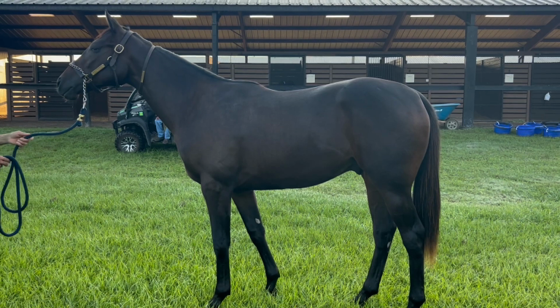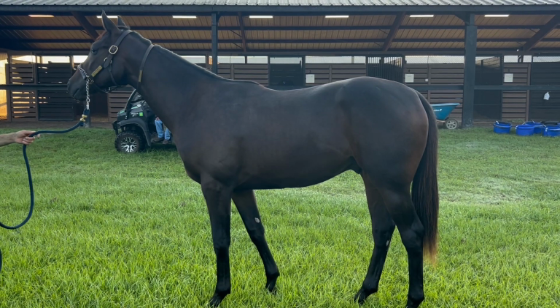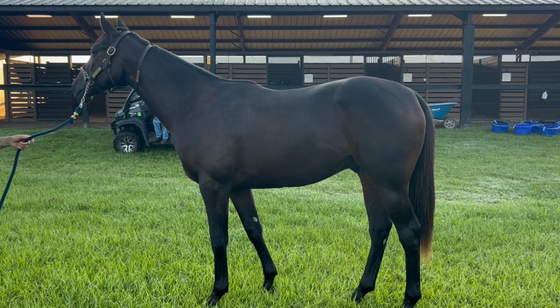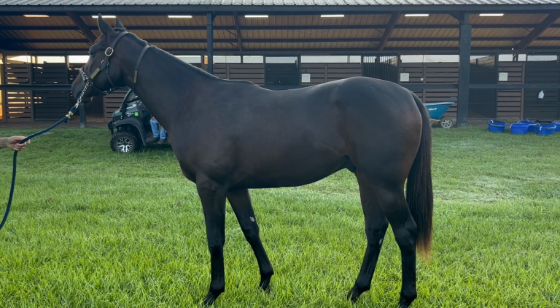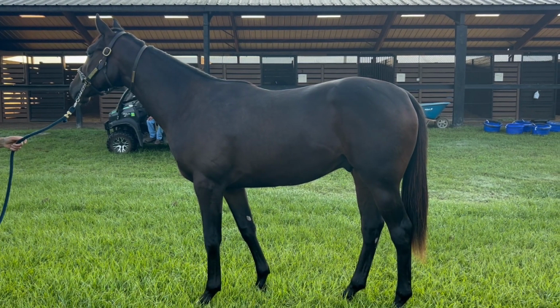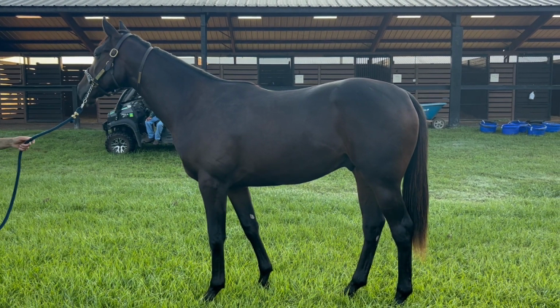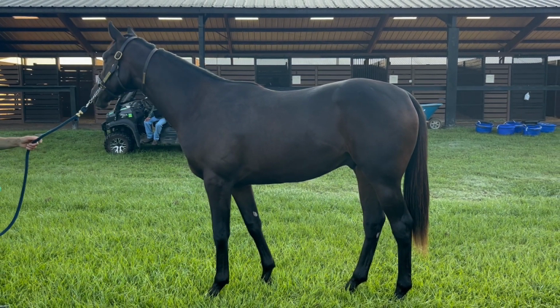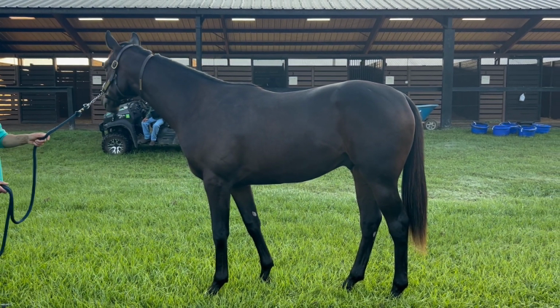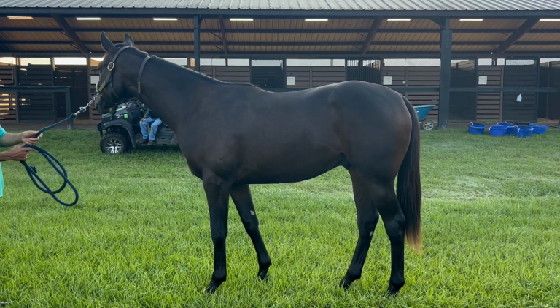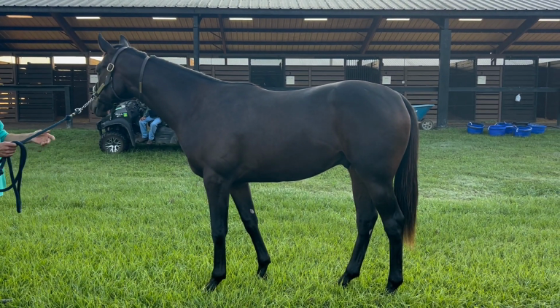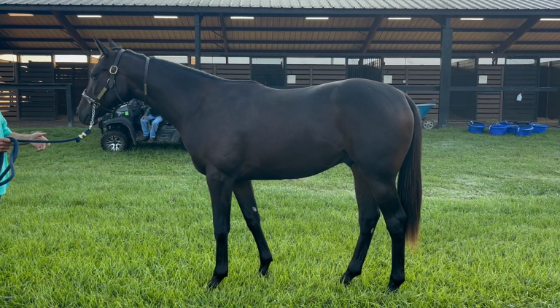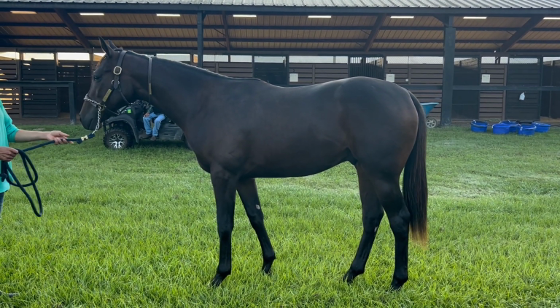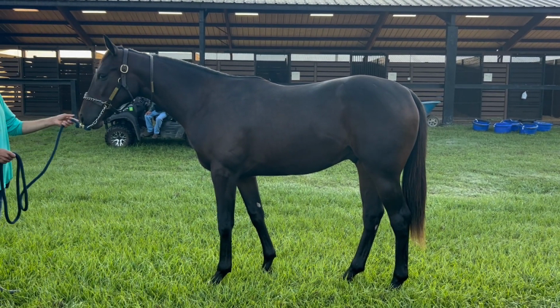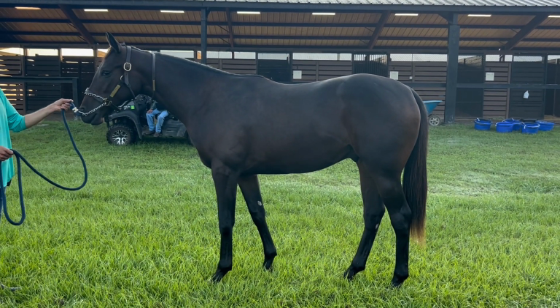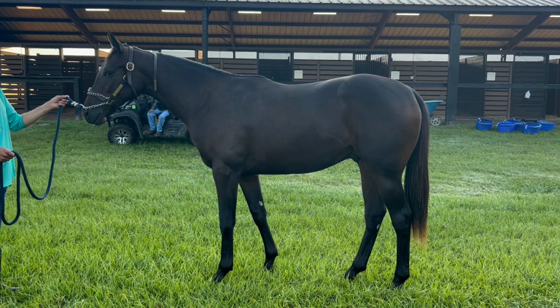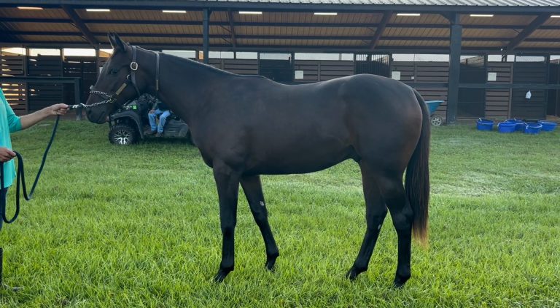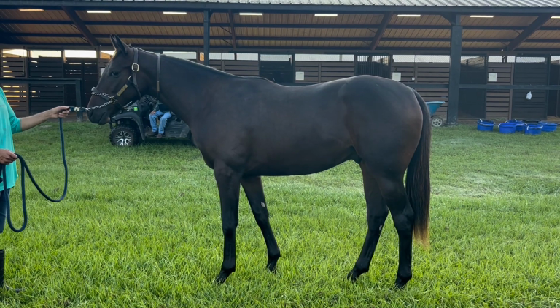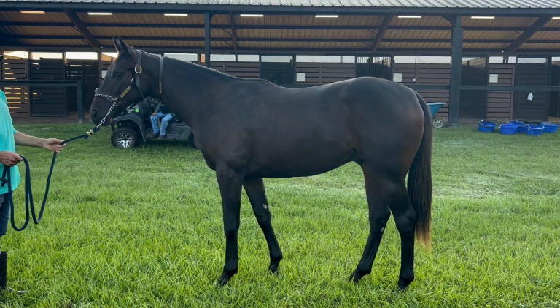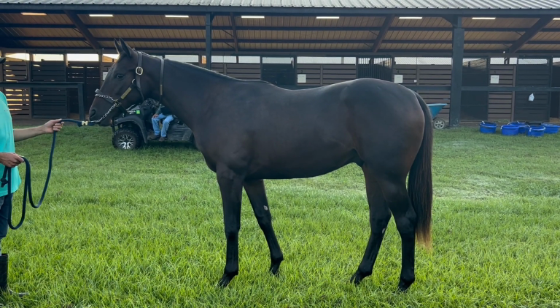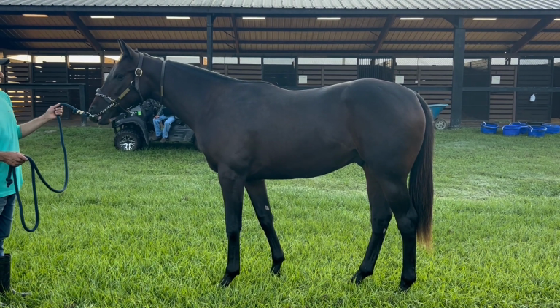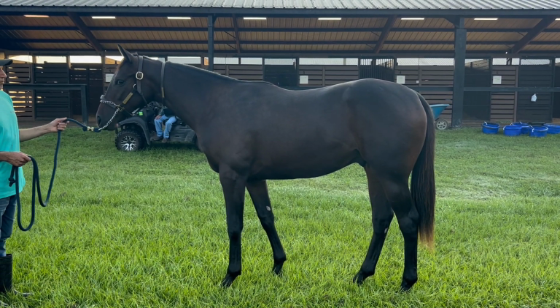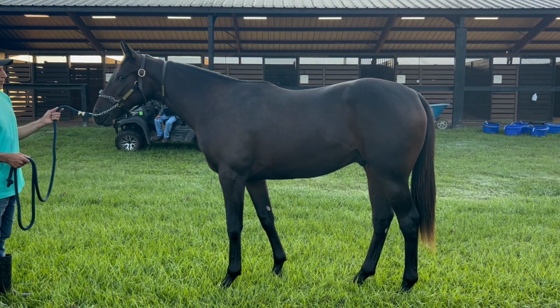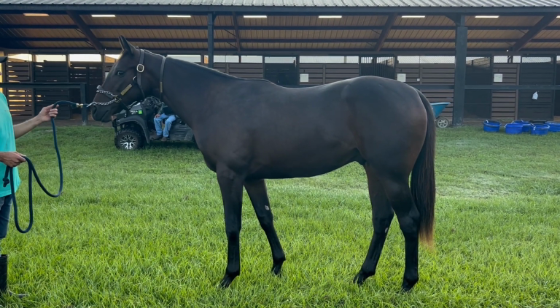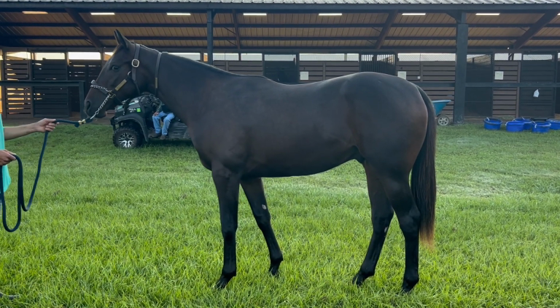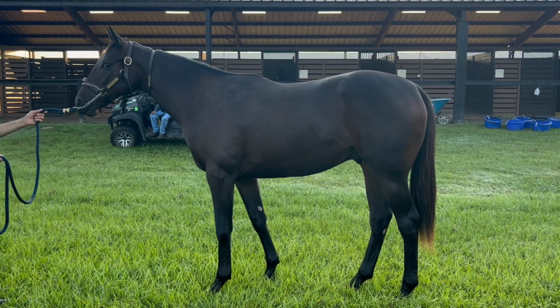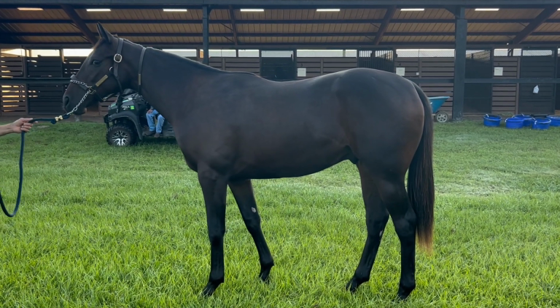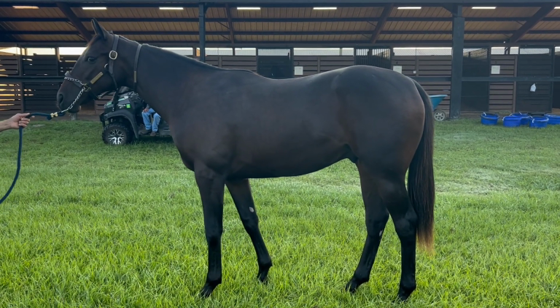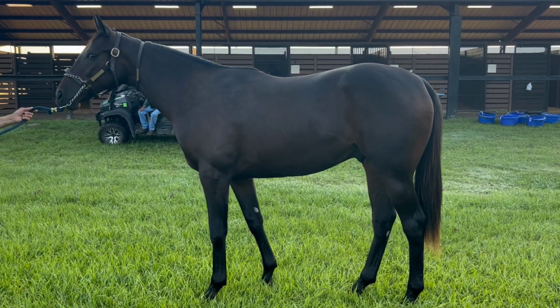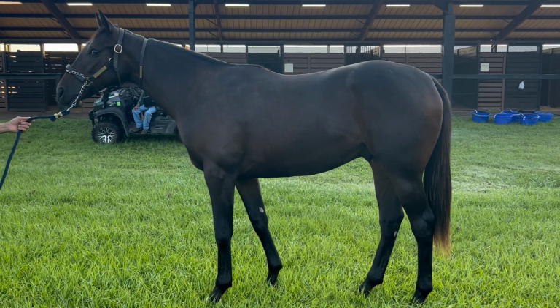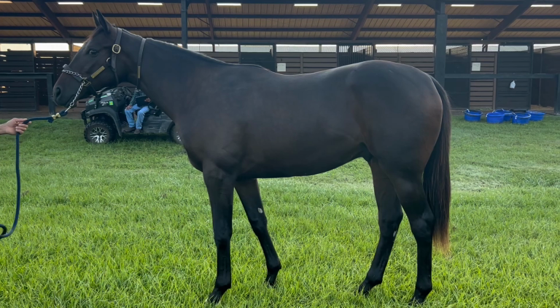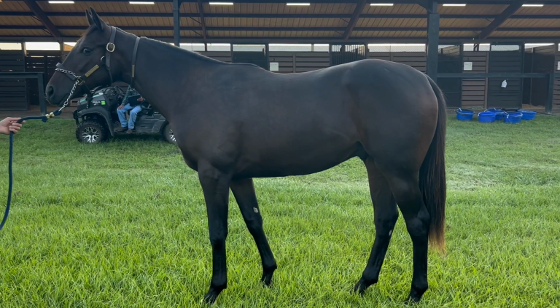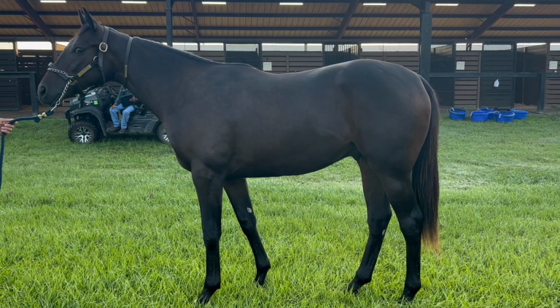Cannot wait to see him training up in Saratoga next summer and maybe a year from now getting ready for the Breeders' Cup Juvenile Turf at Del Mar. I think he's that good.